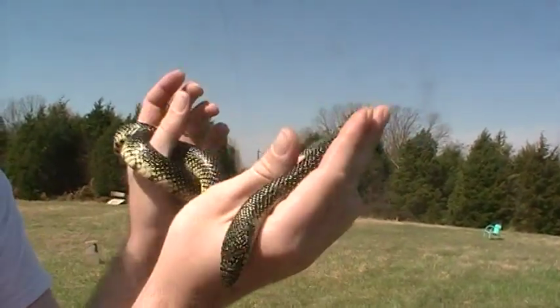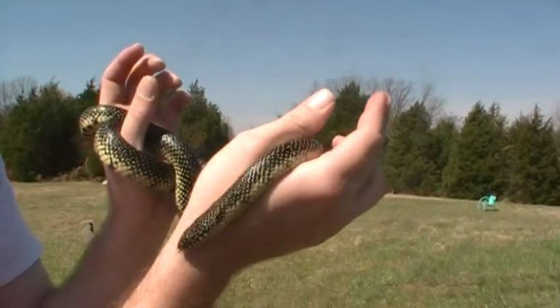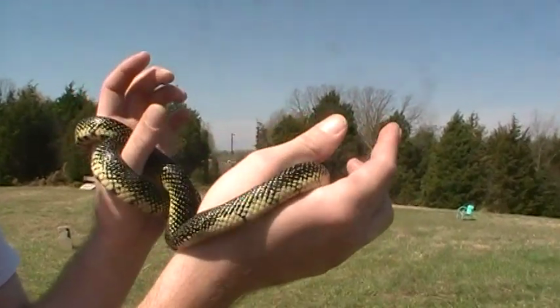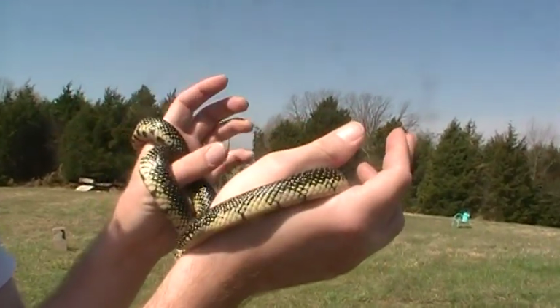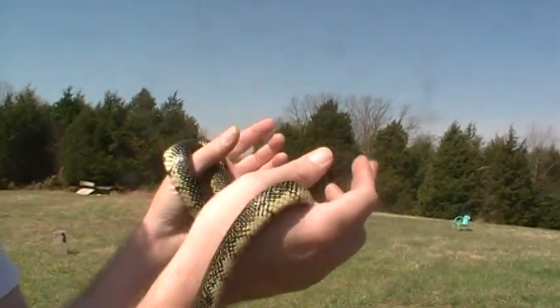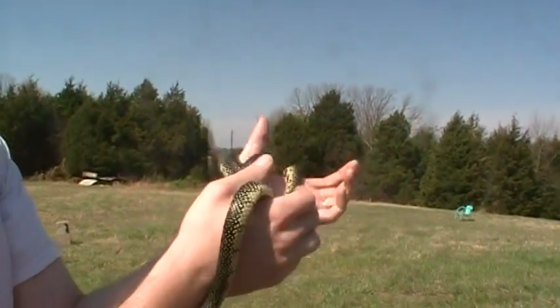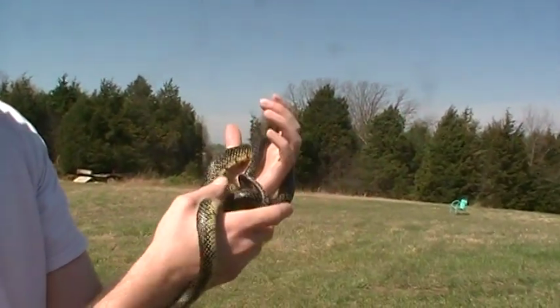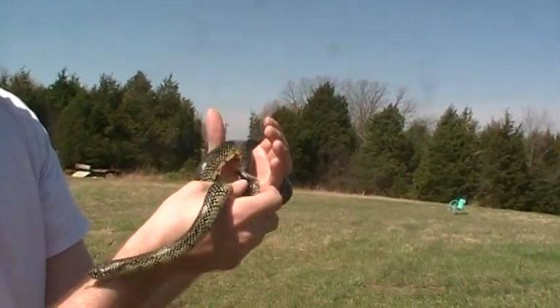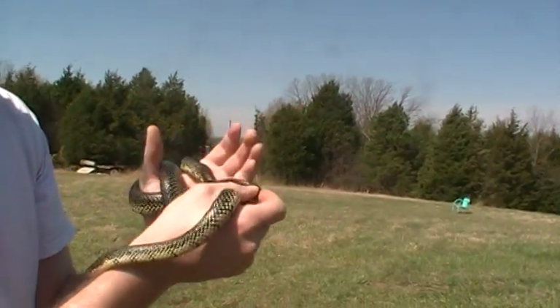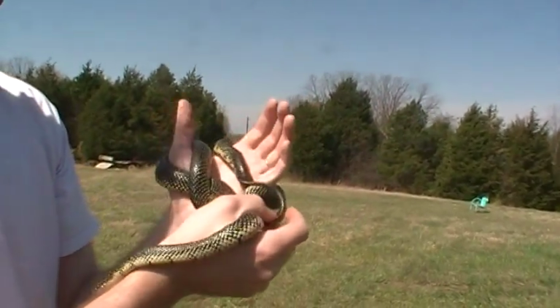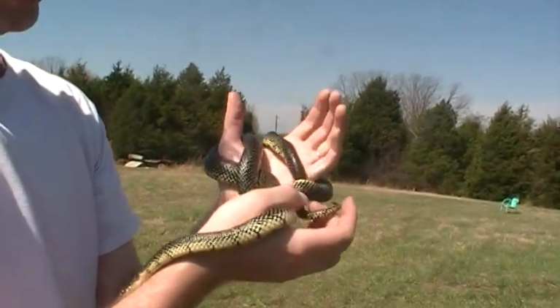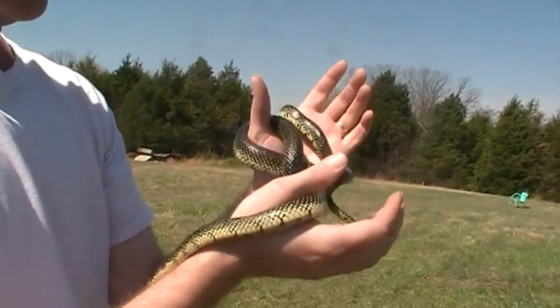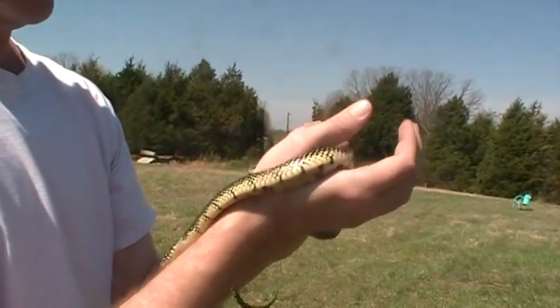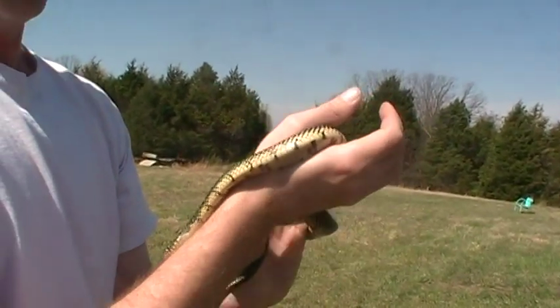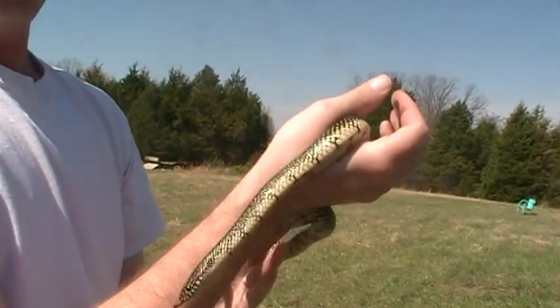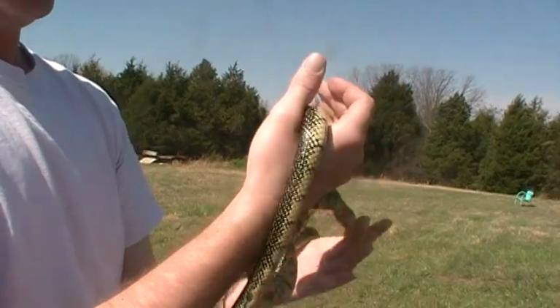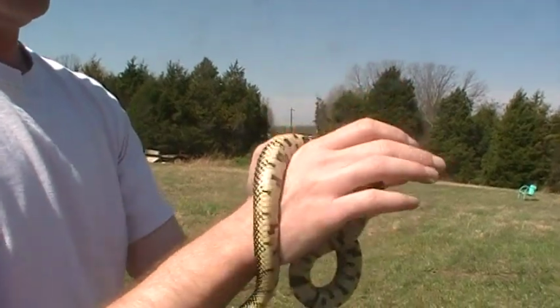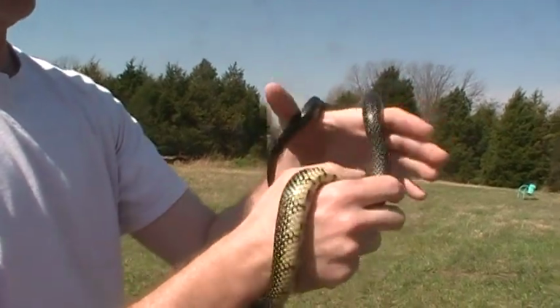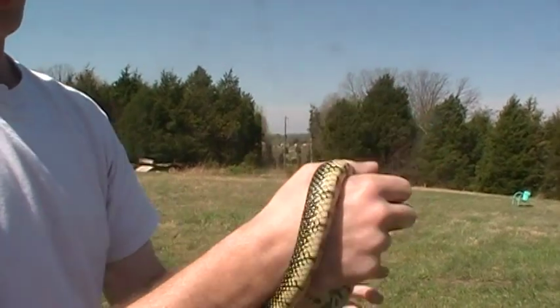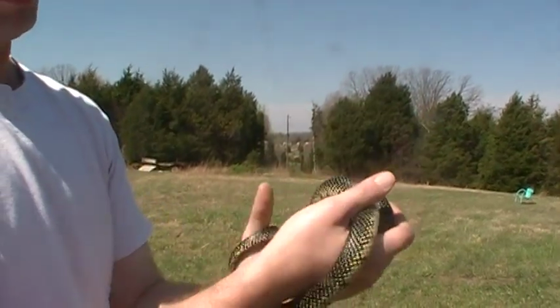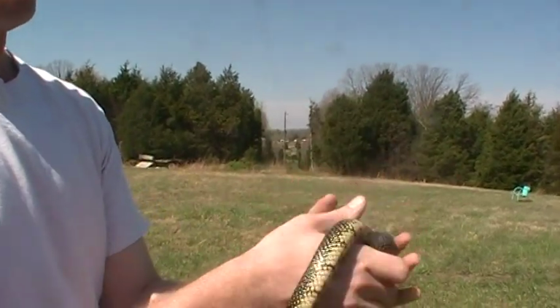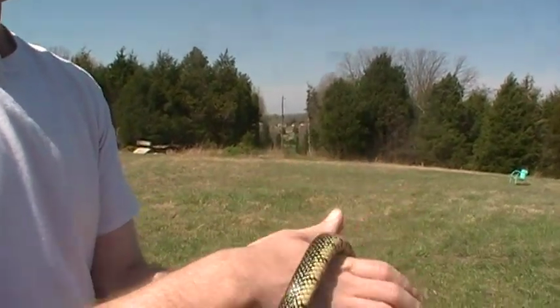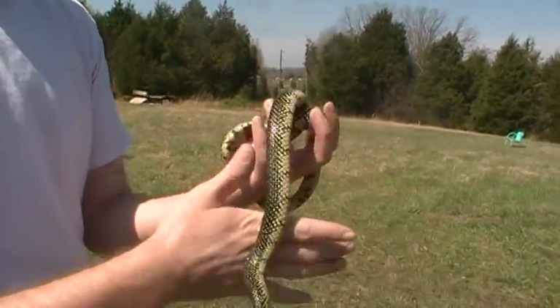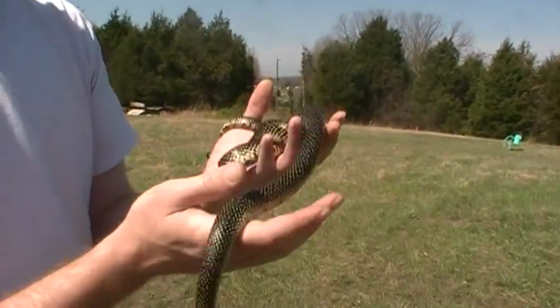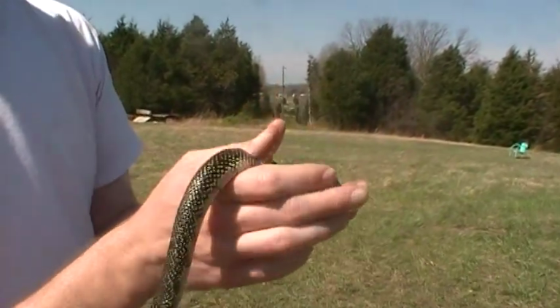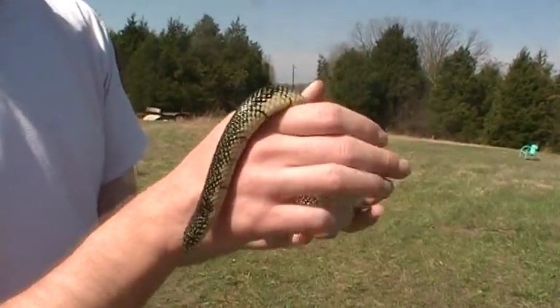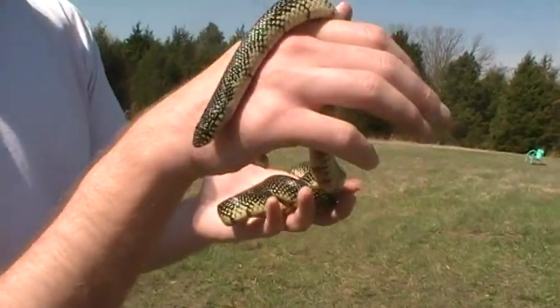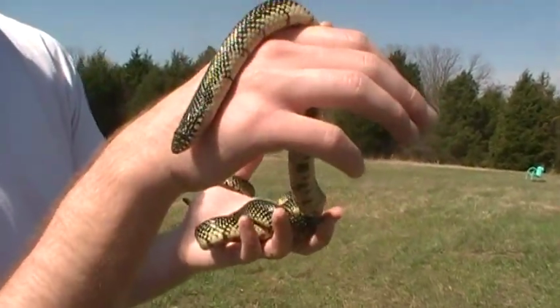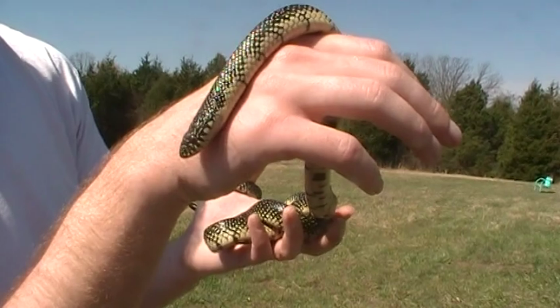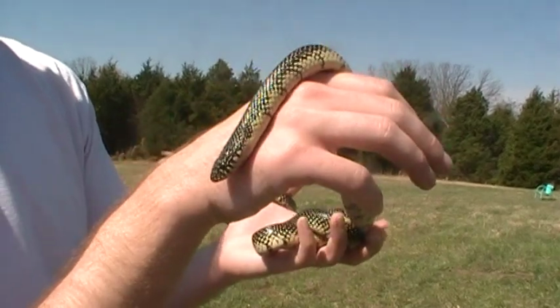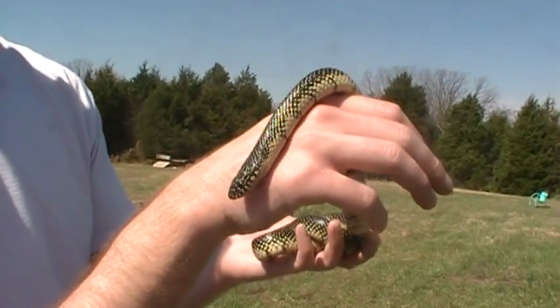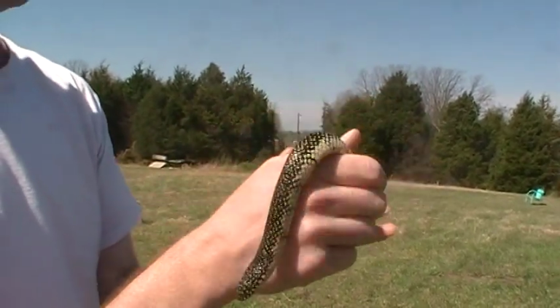Very, very pretty. Just thought you guys might like to see it. I know a lot of people are afraid of snakes. There's no reason to be, even if they're venomous — though this is a non-venomous species.